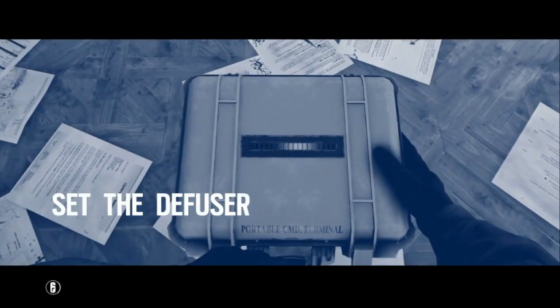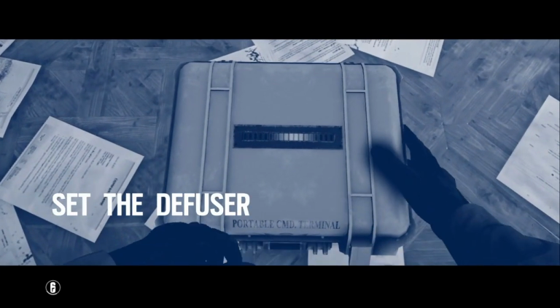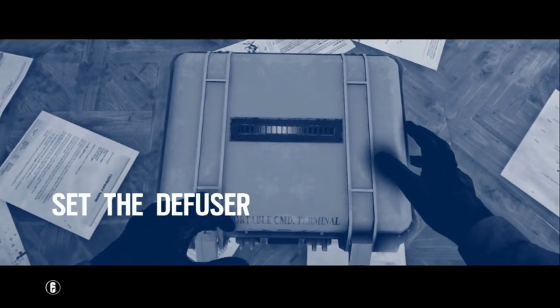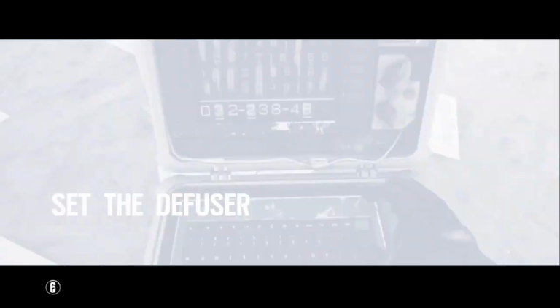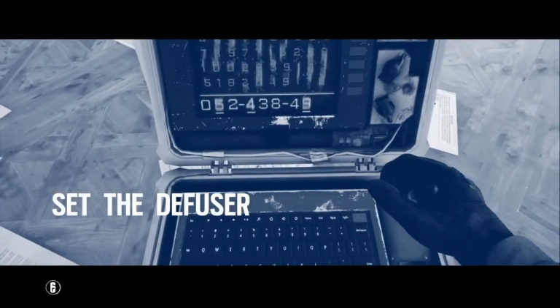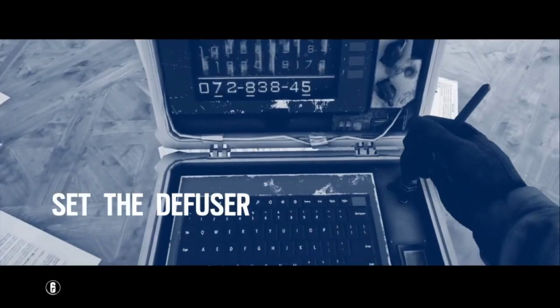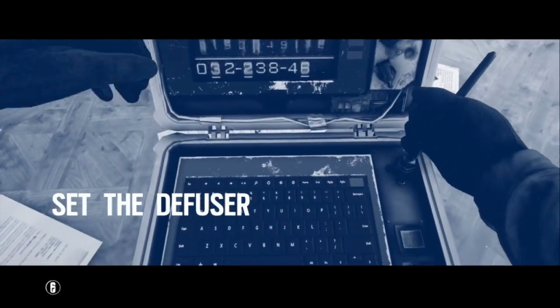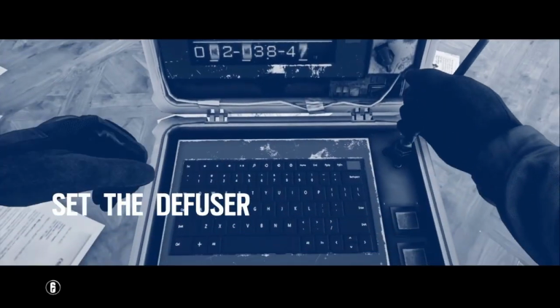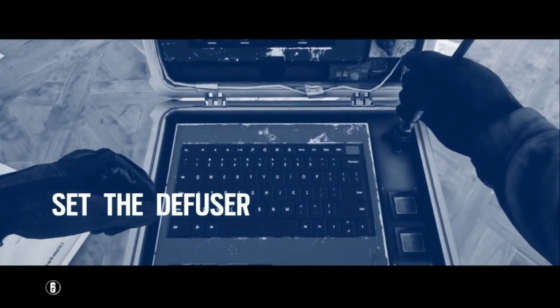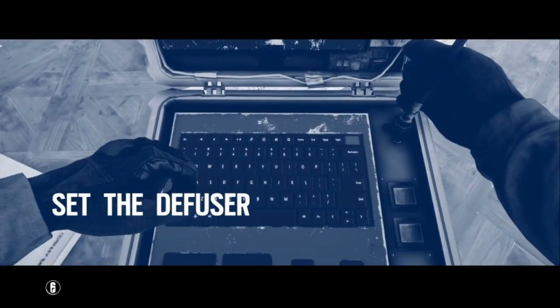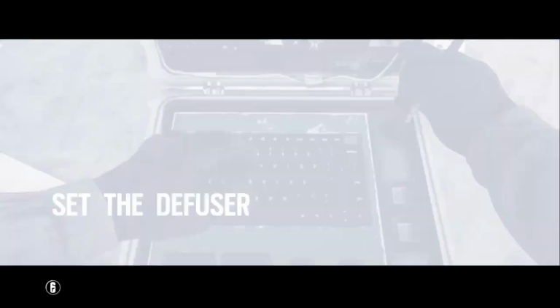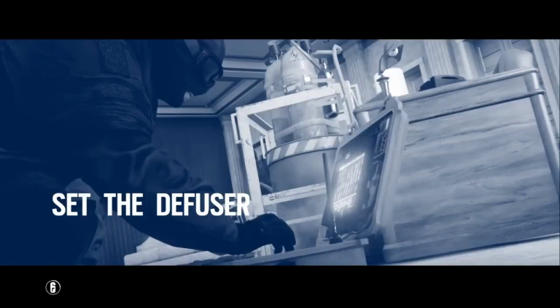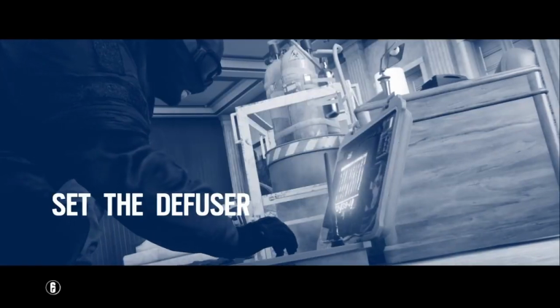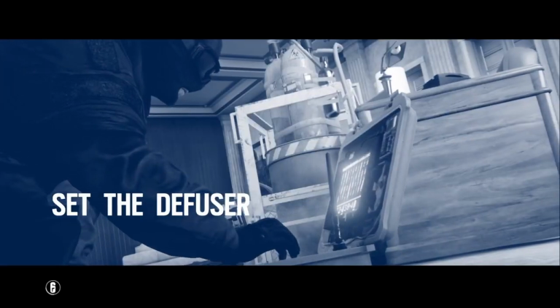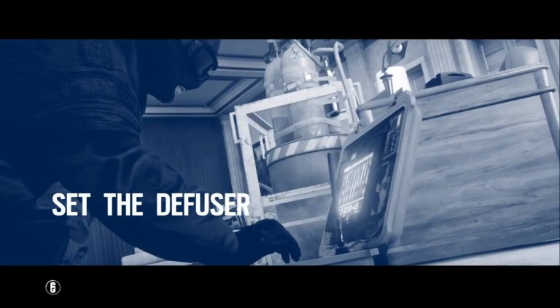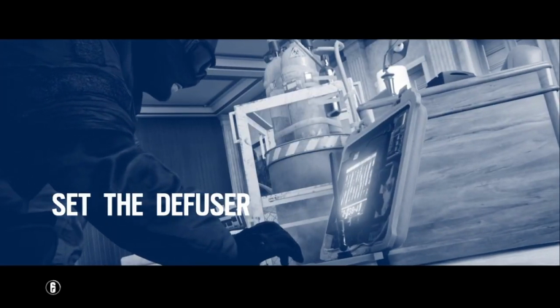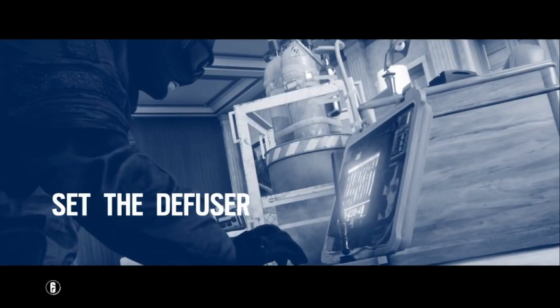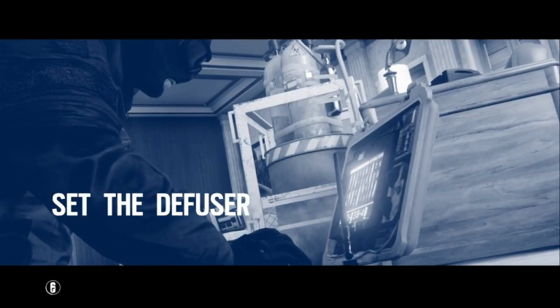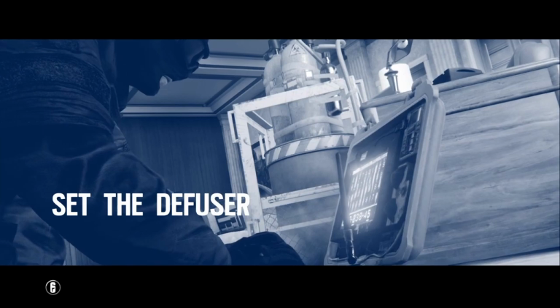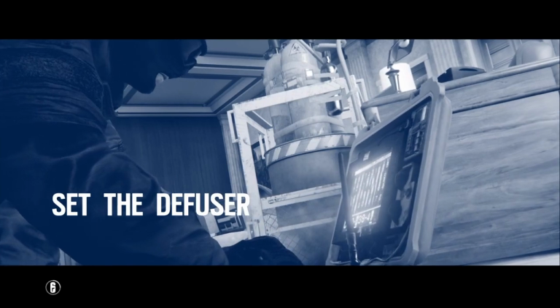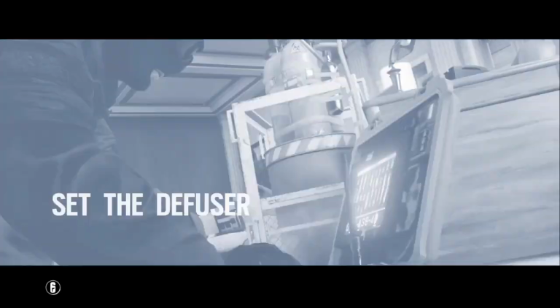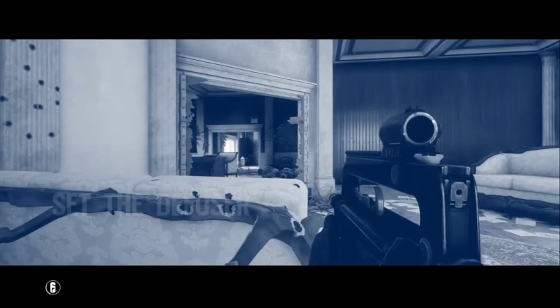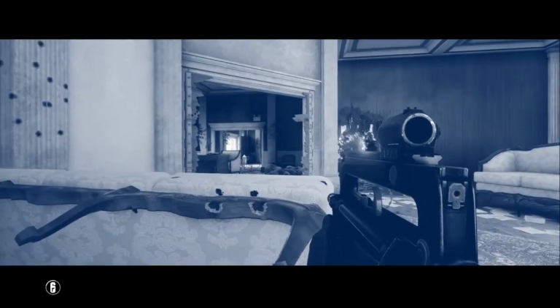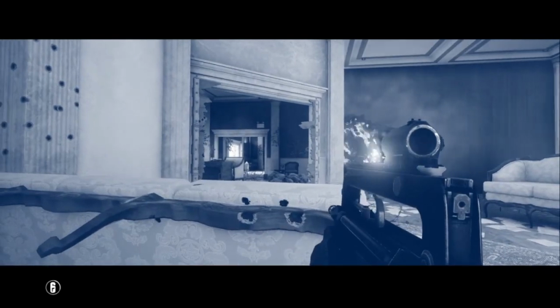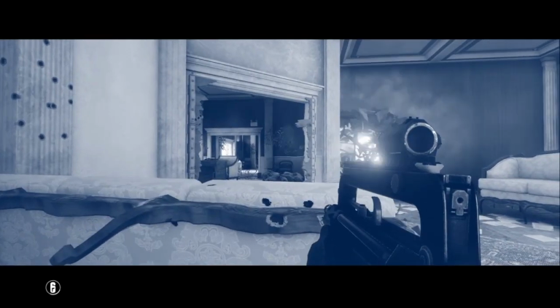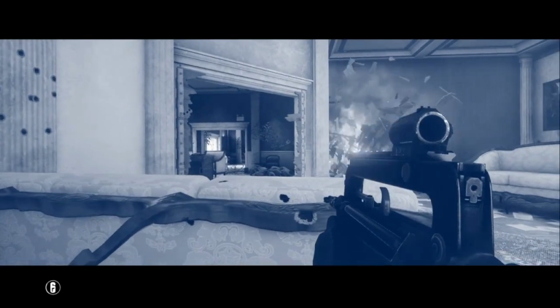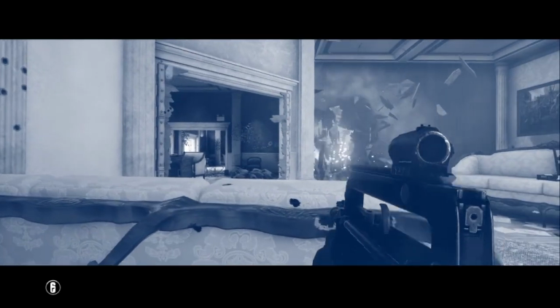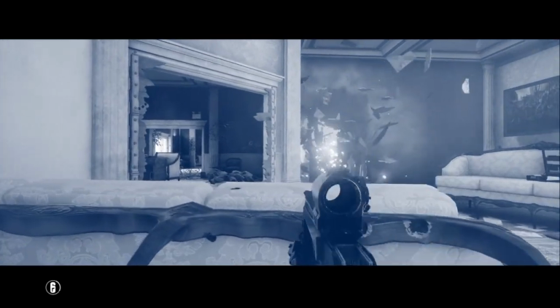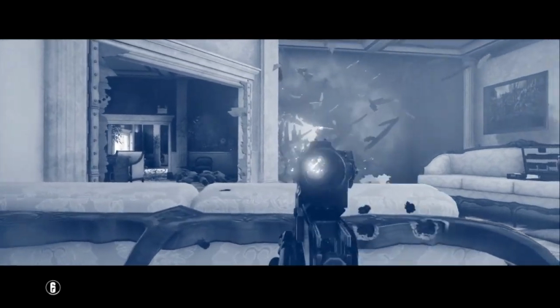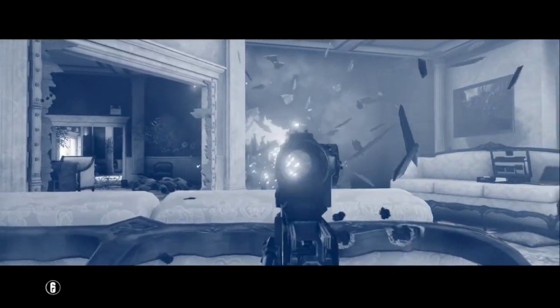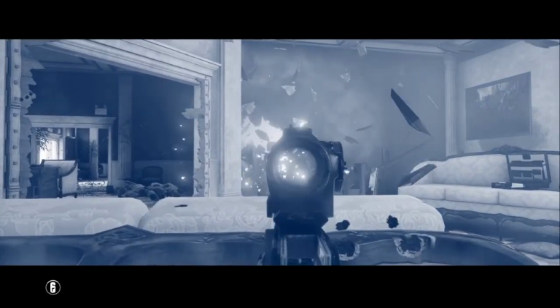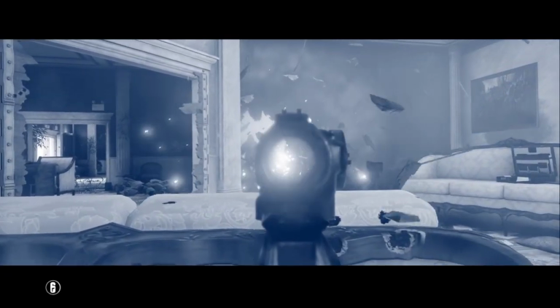We have equipped you with a diffuser. Set it near the bomb to intercept the signal. Protect the diffuser while it completes the sequence.